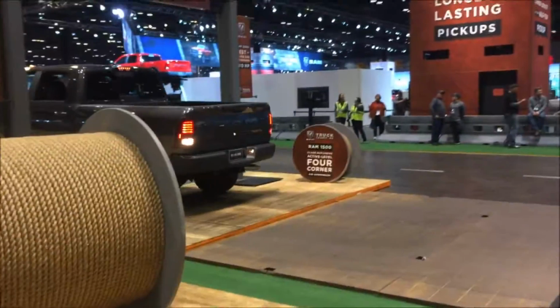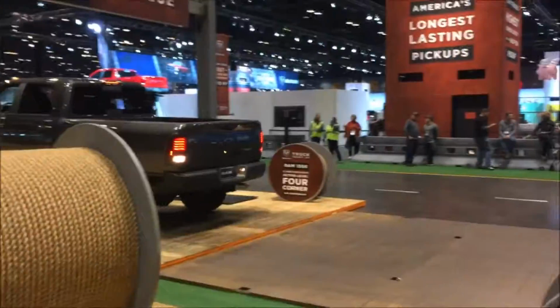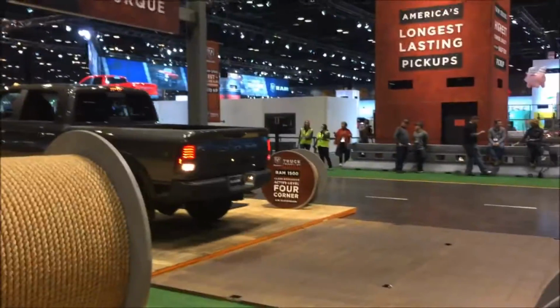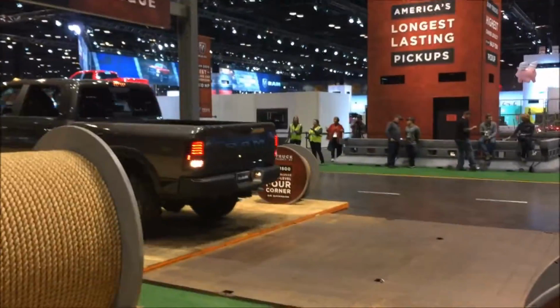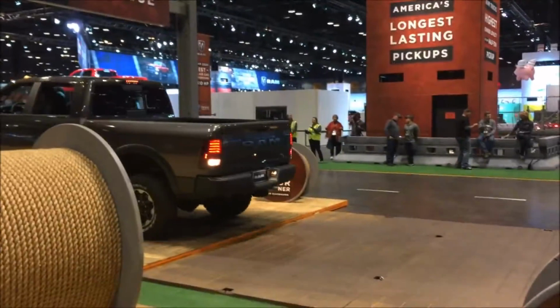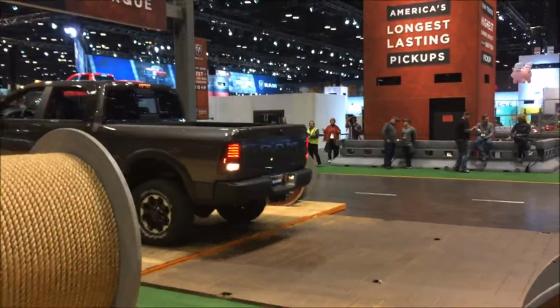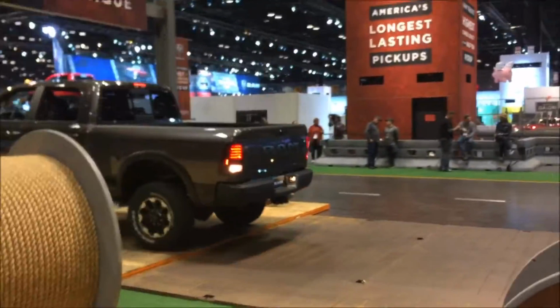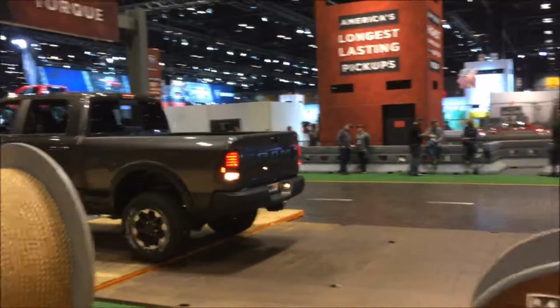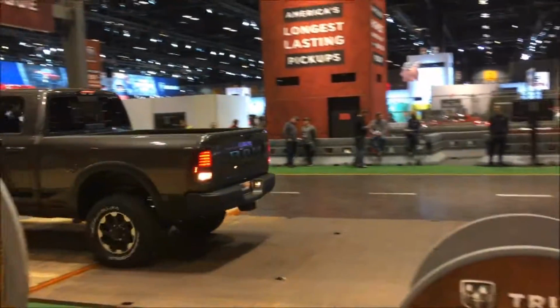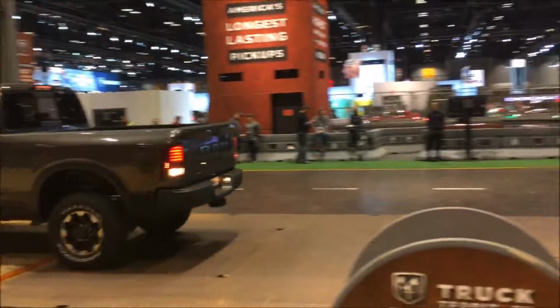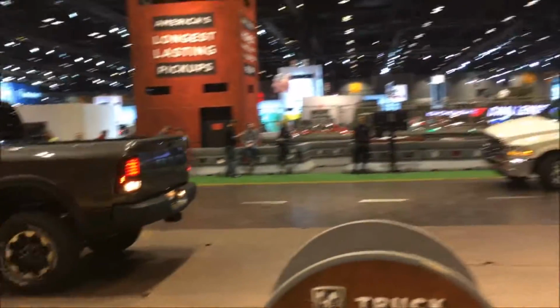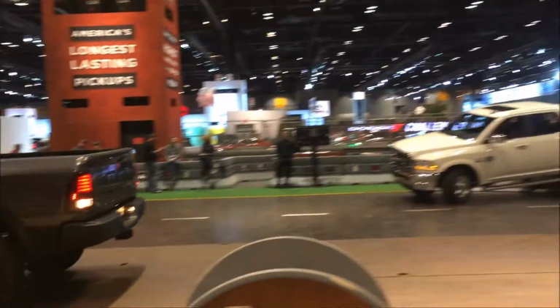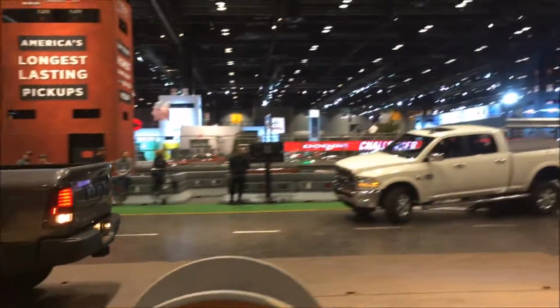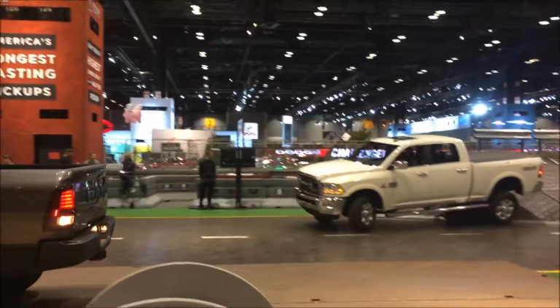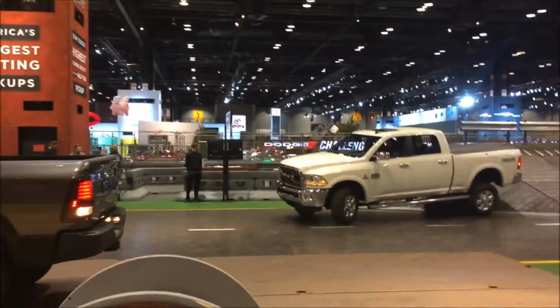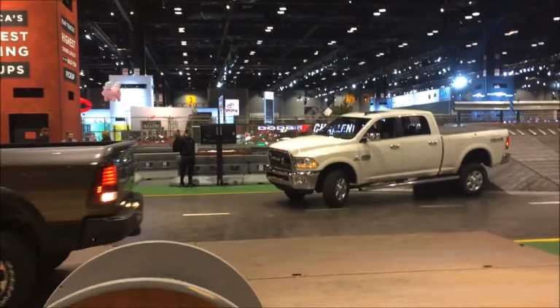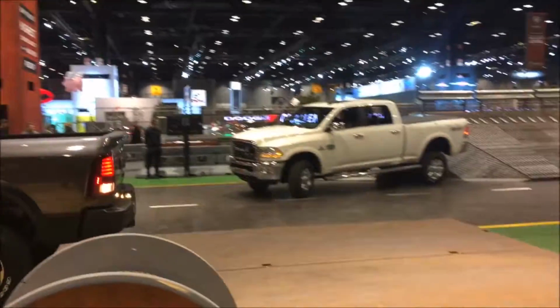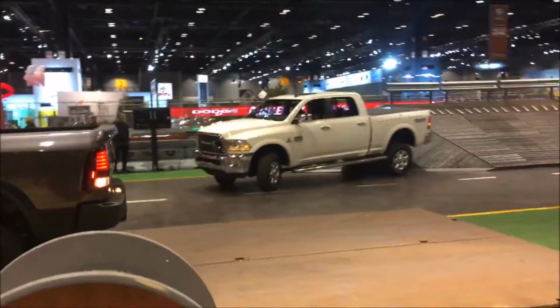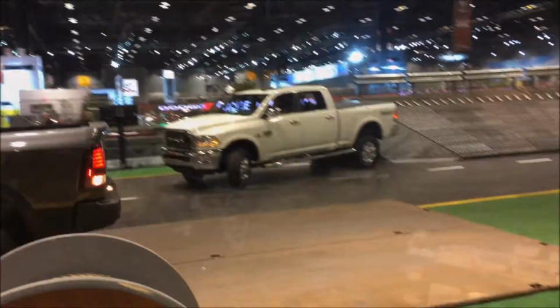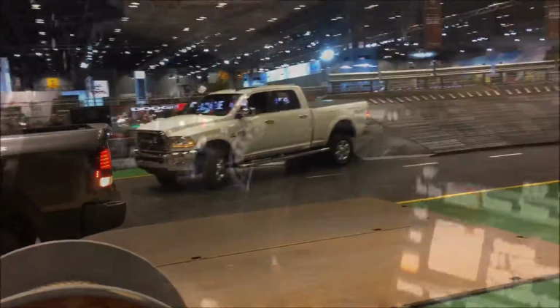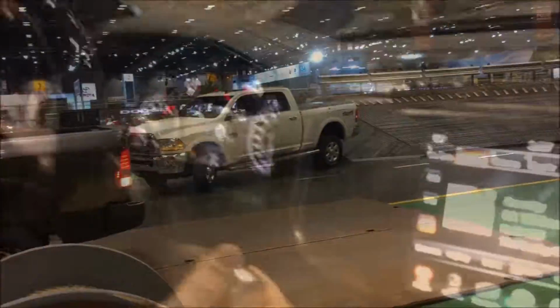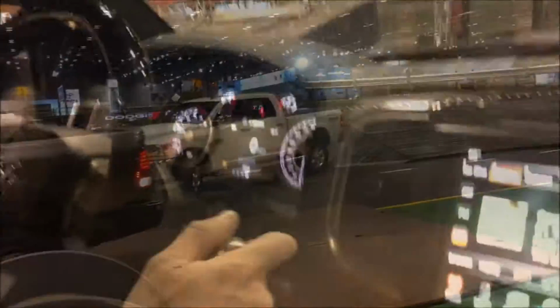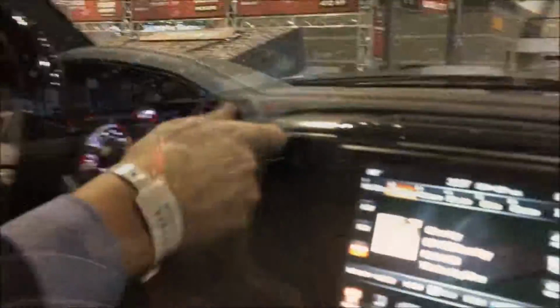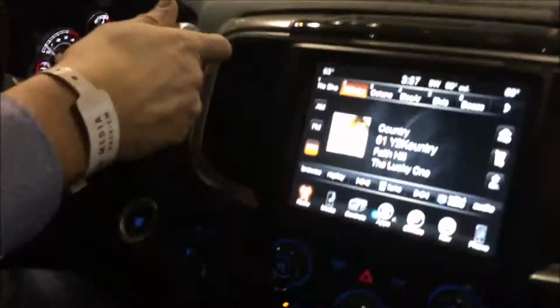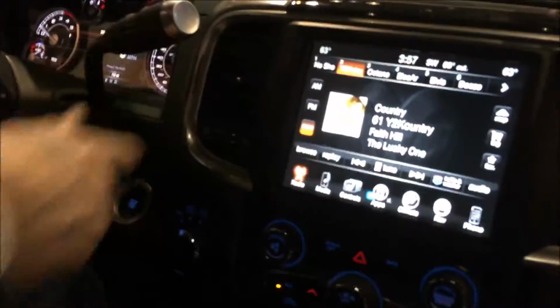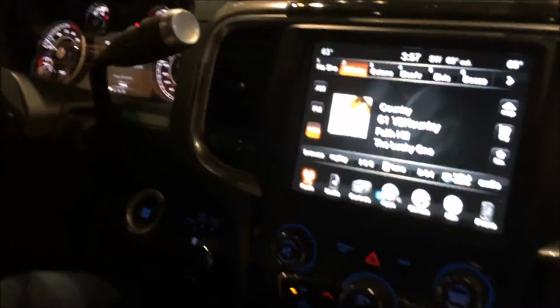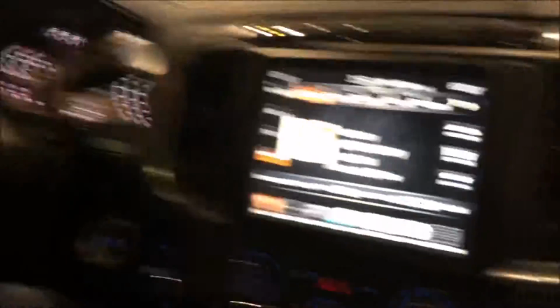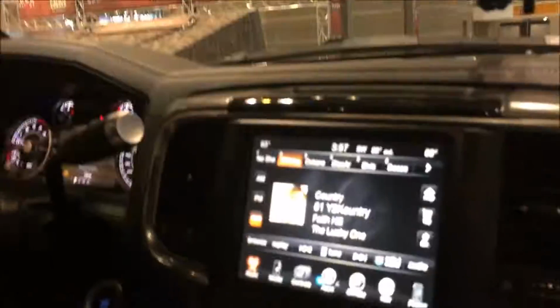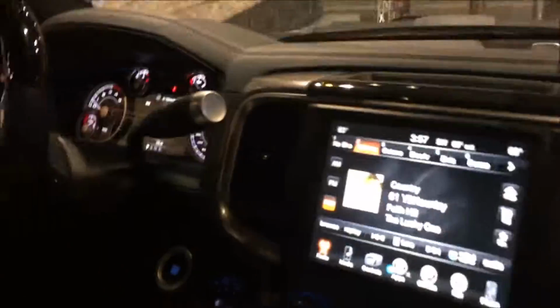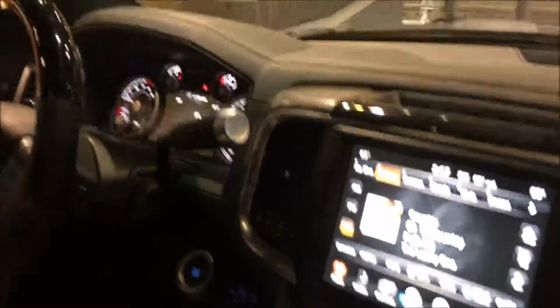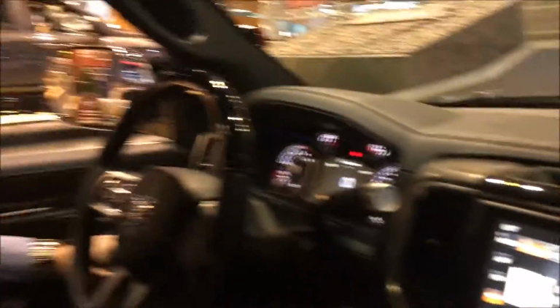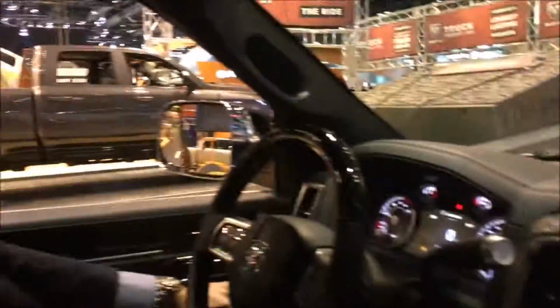We want to give consumers the capabilities and let them have an opportunity to test the trucks. Jason, thank you again for taking the time to take us around here.